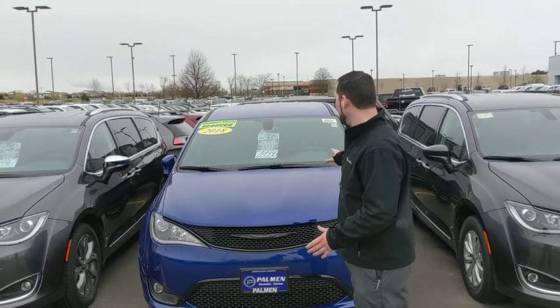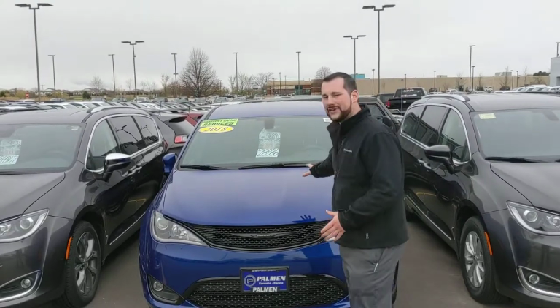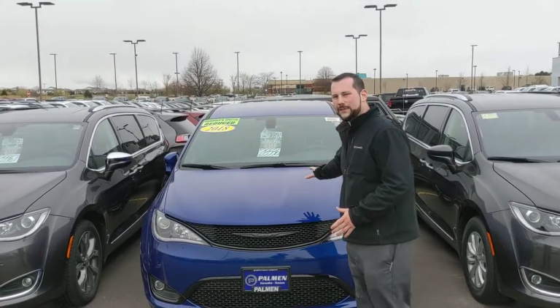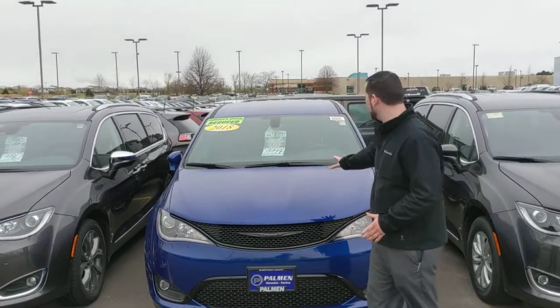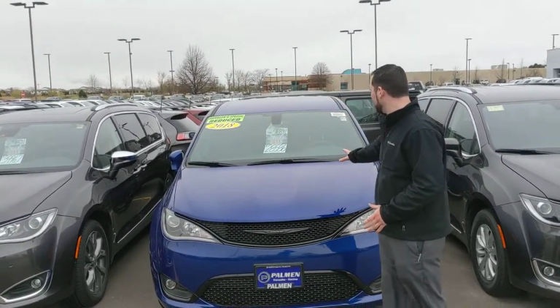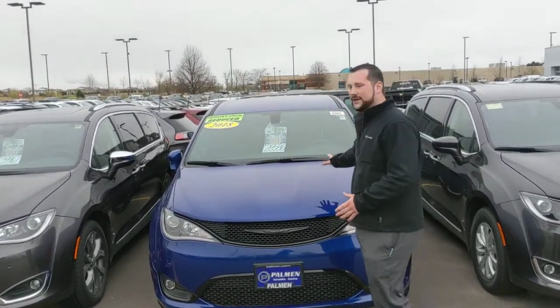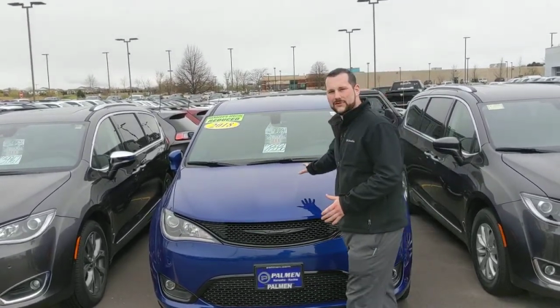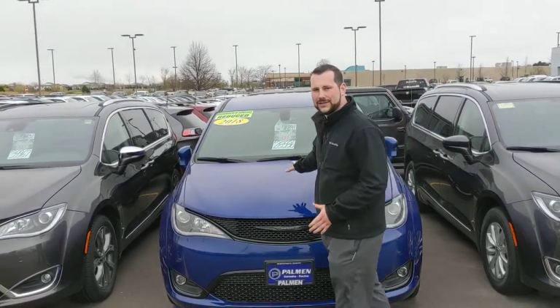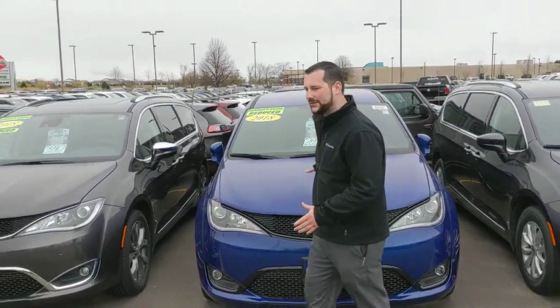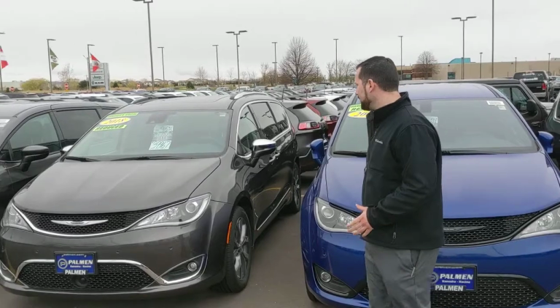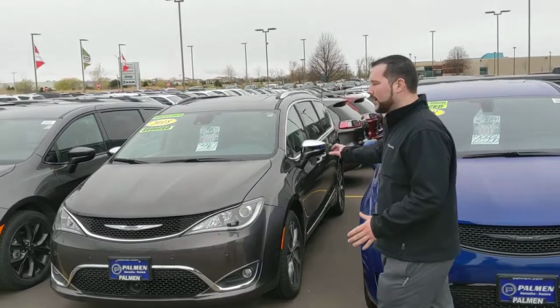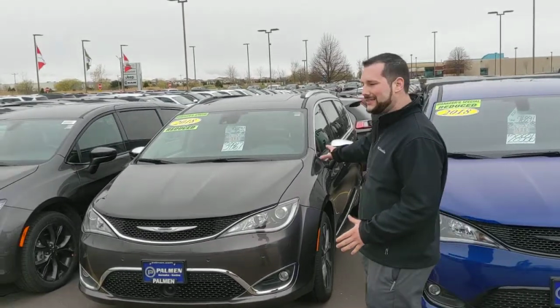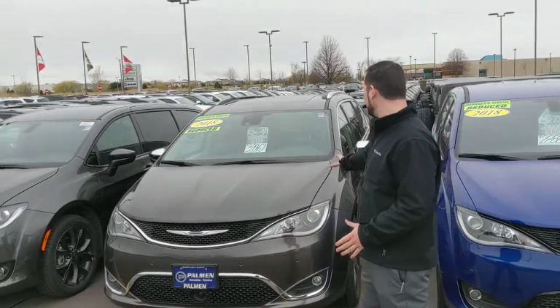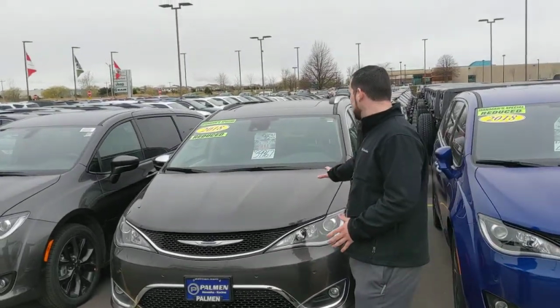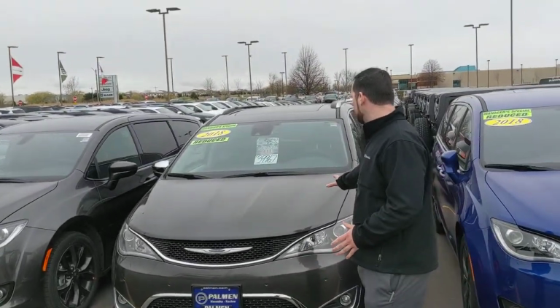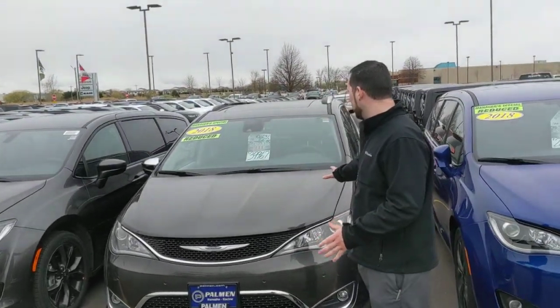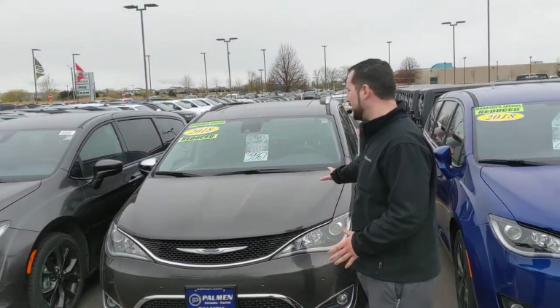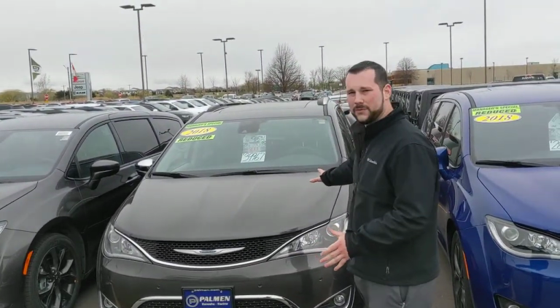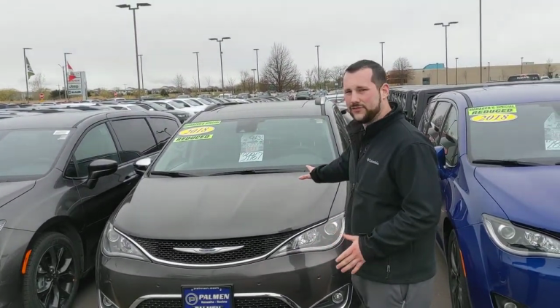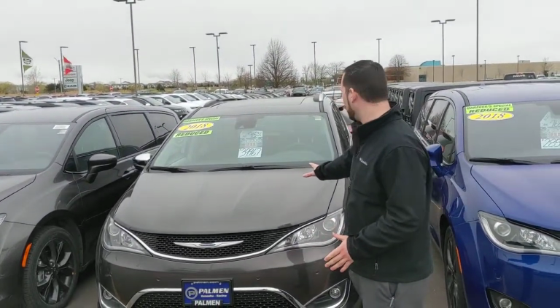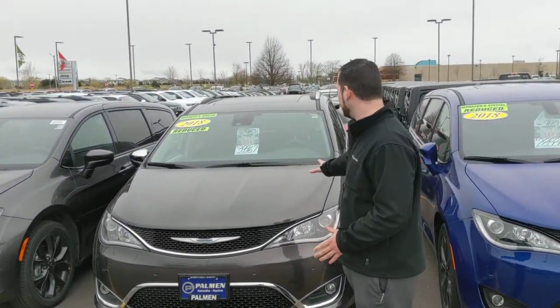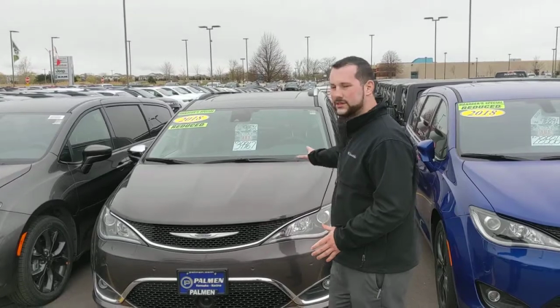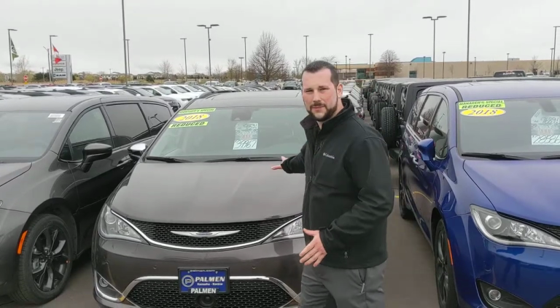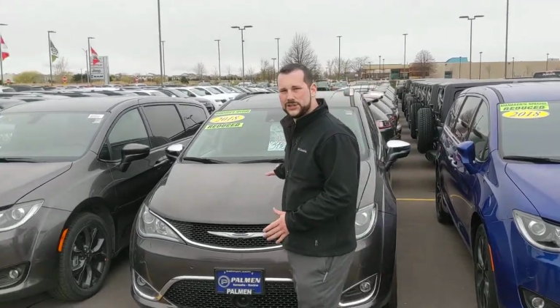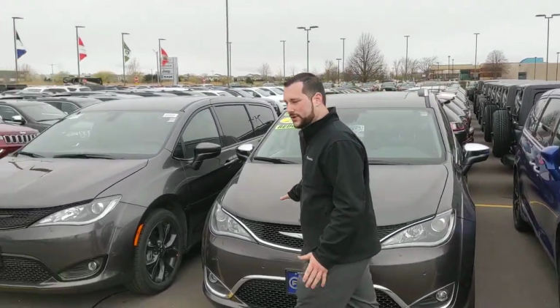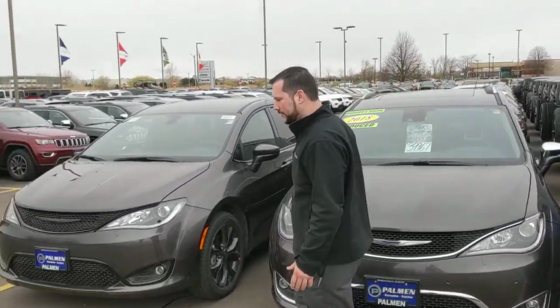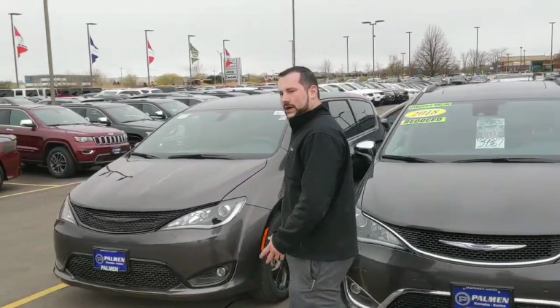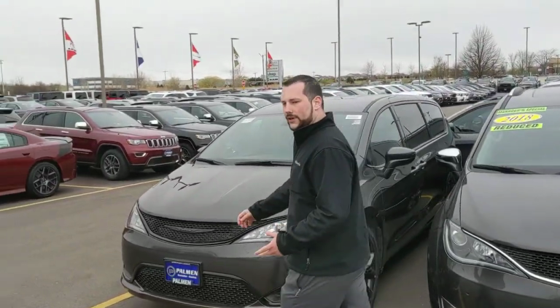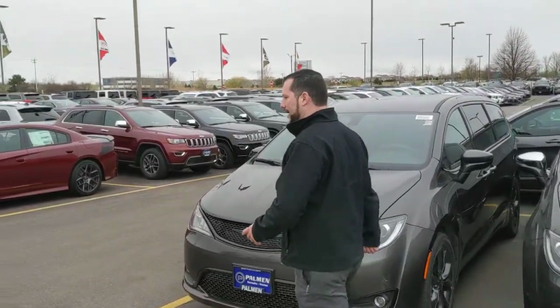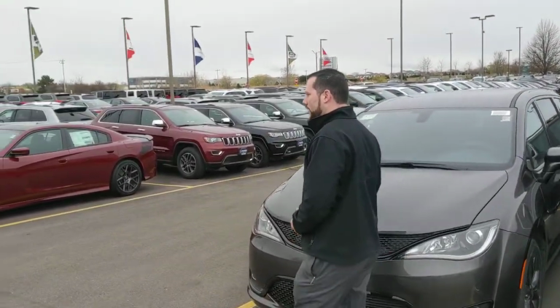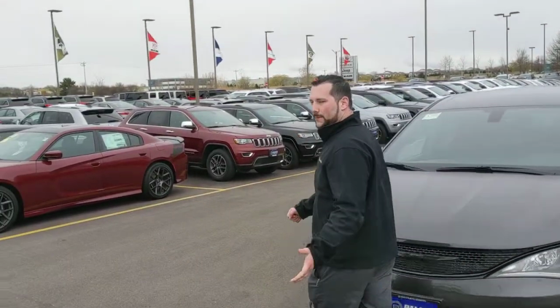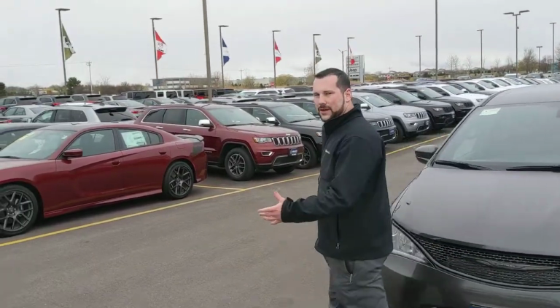Right here we have an '18 Pacifica with $7,700 in savings. Another '18 — this one's fully loaded, has pretty much everything you can want, and this one has about $9,200 off.